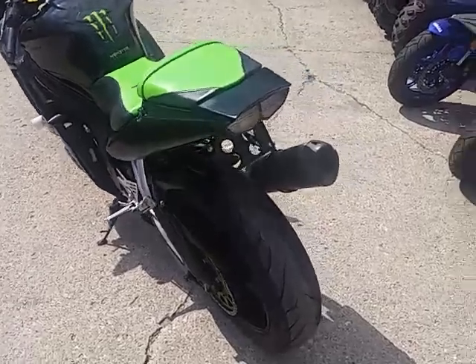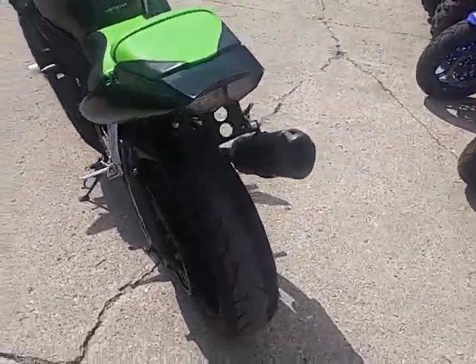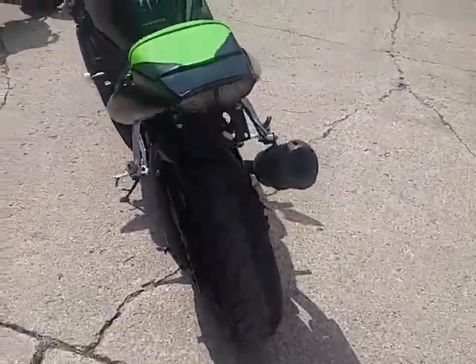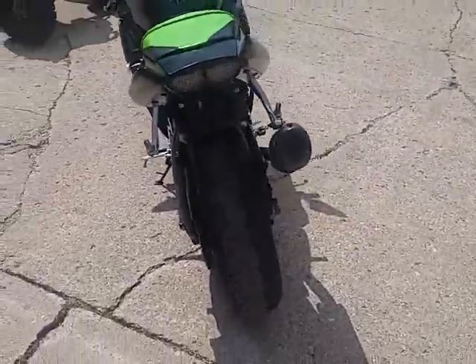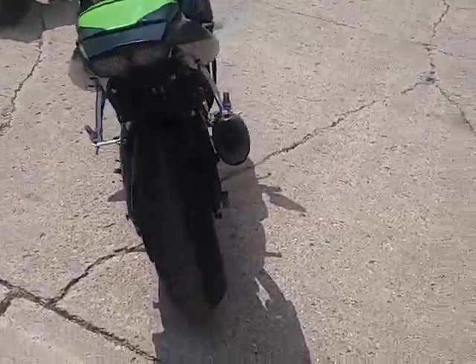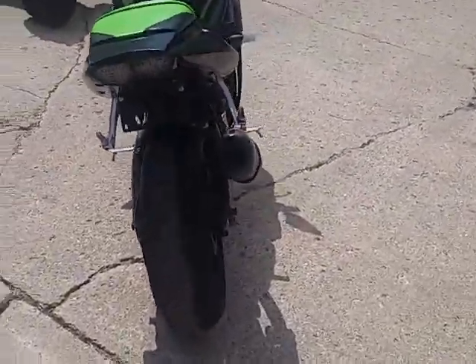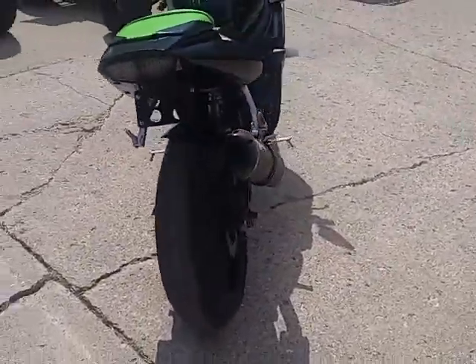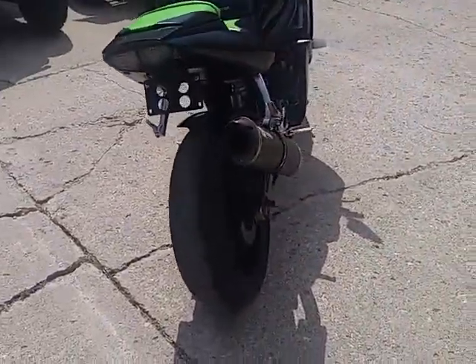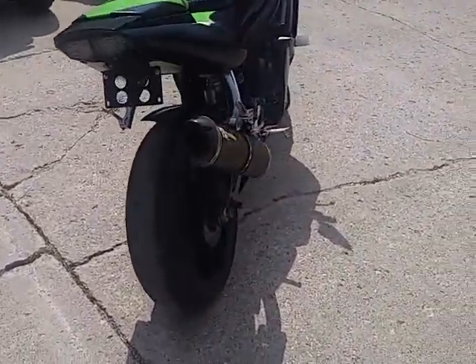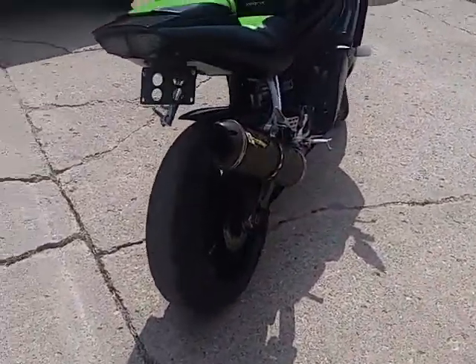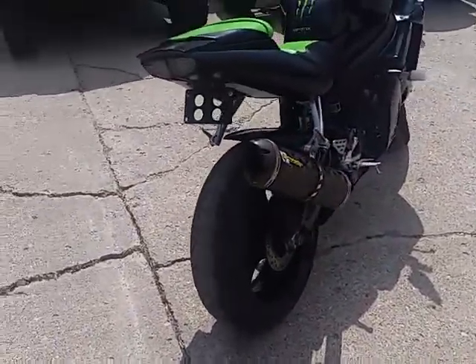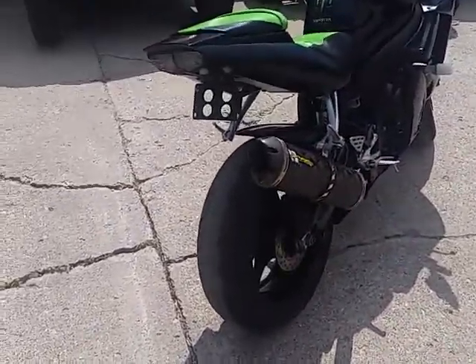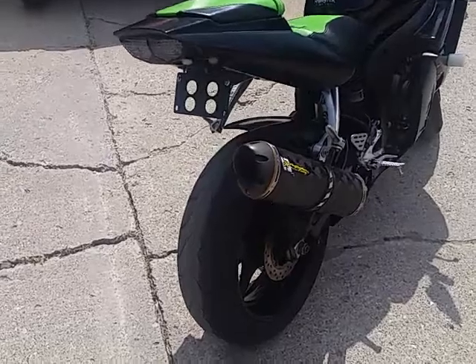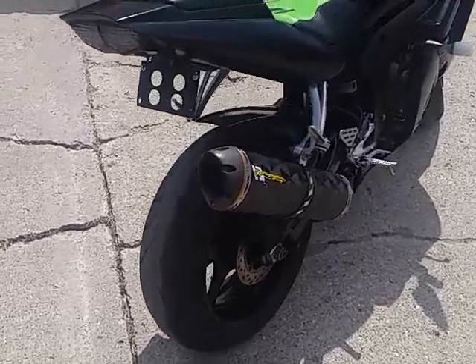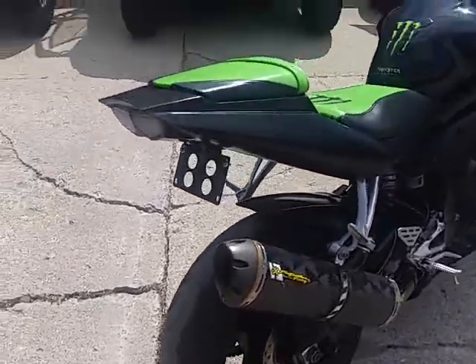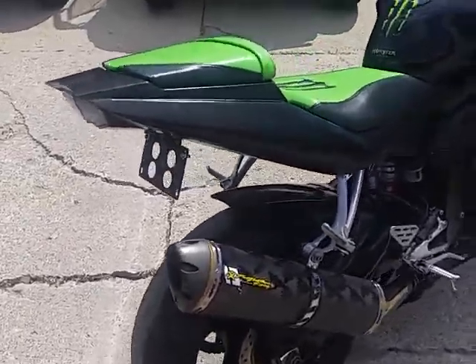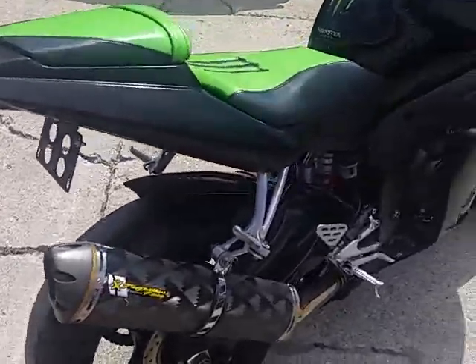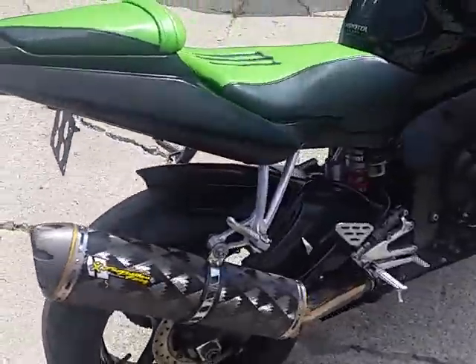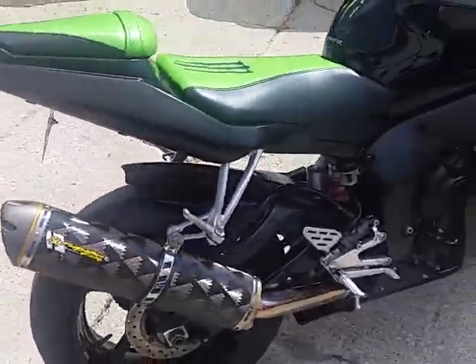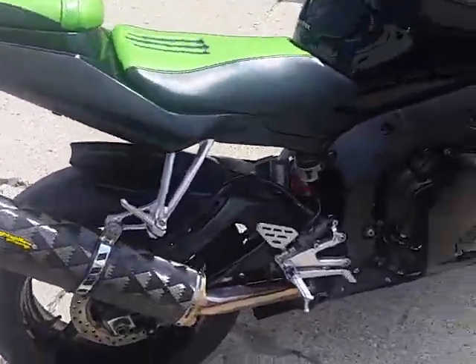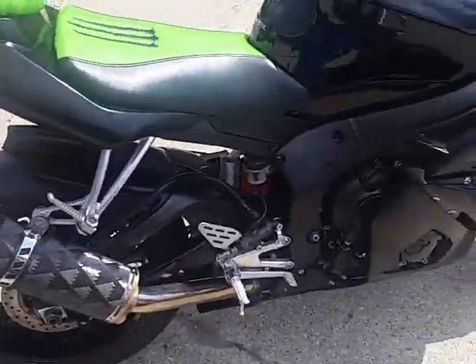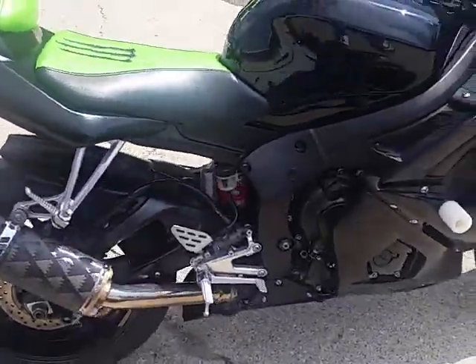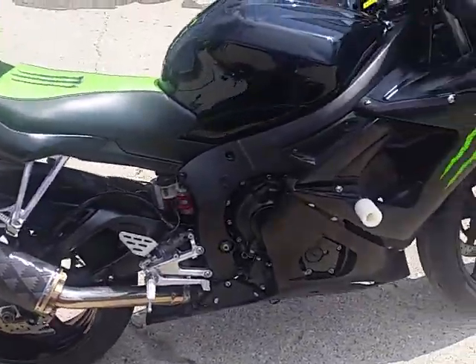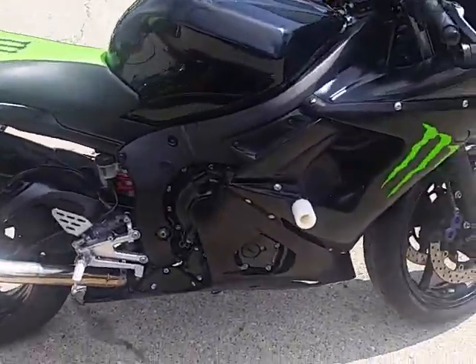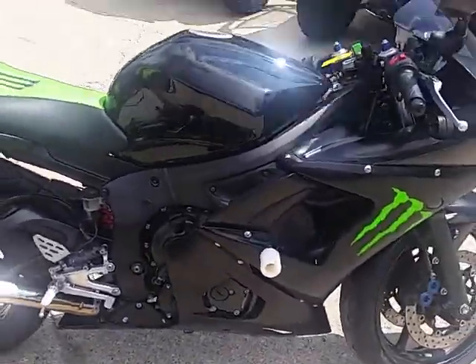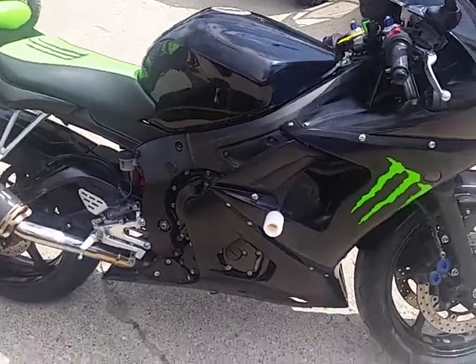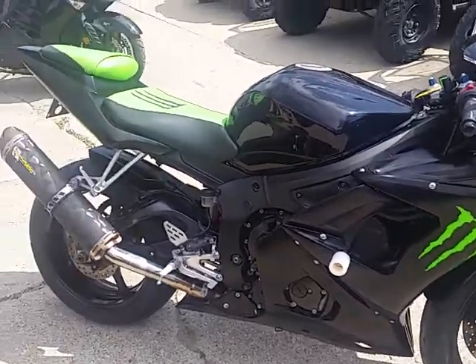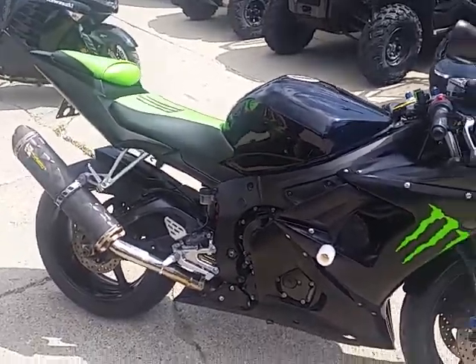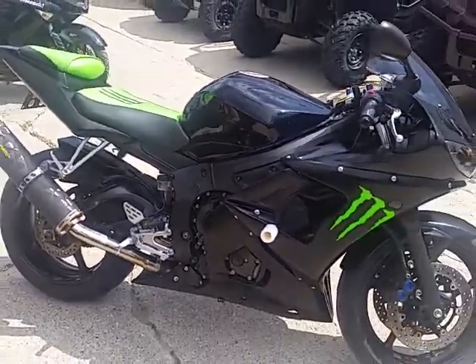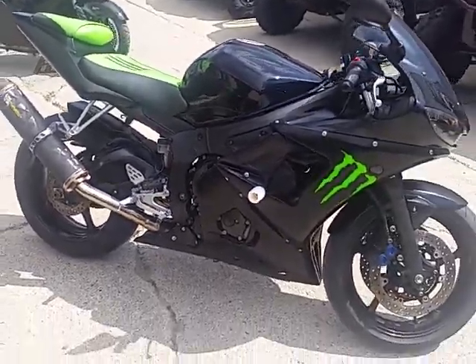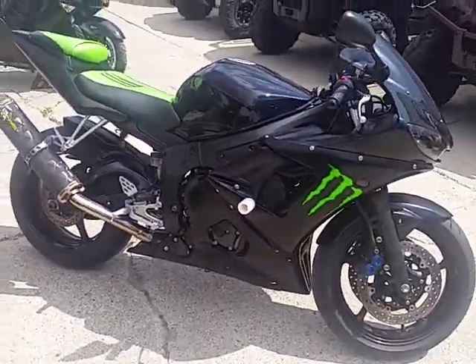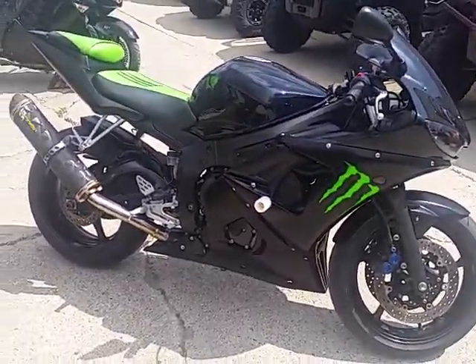It's loaded with all the extras: Fender Eliminator Kit, integrated LED brake light and rear turn signals, frame sliders, flush mount front turn signals, smoked wing screen, and more. Ready to tear up the streets for only $59.99?